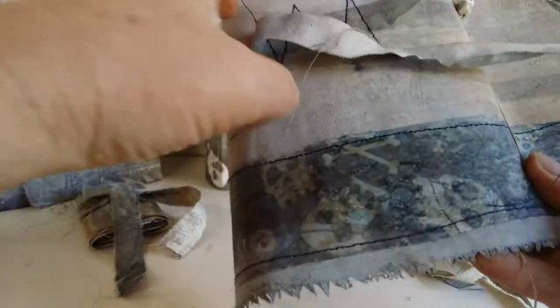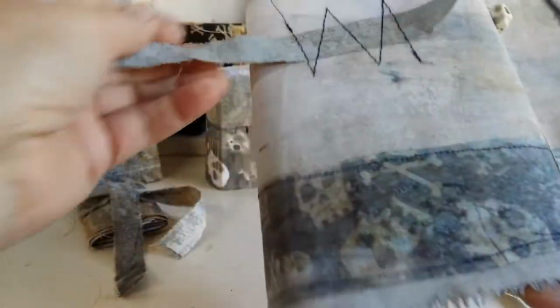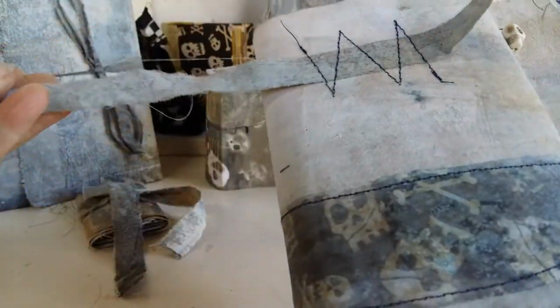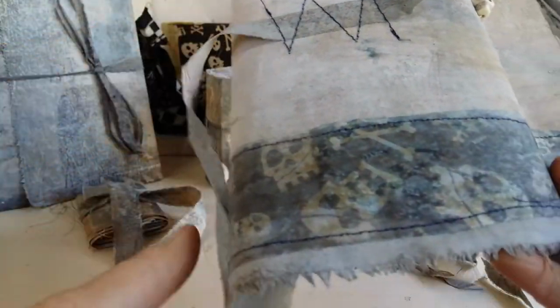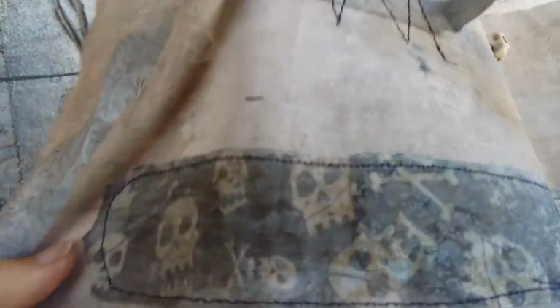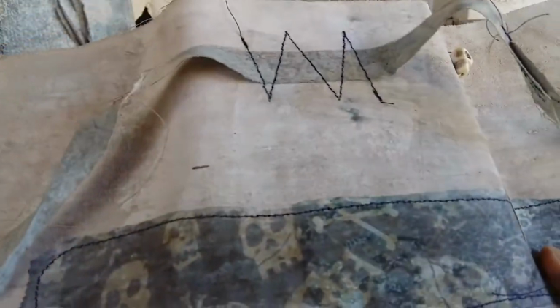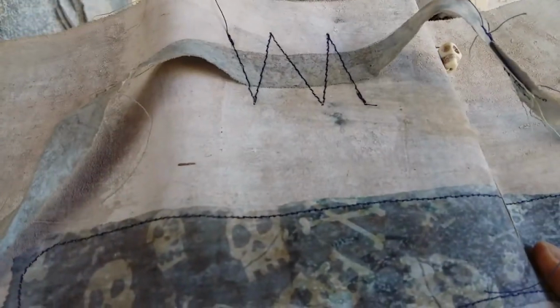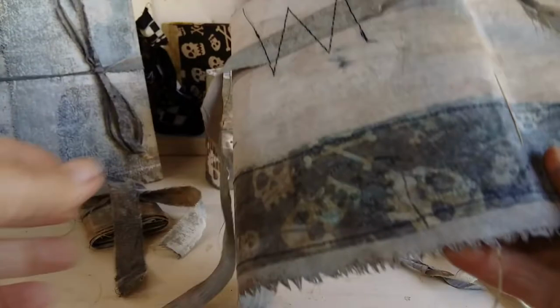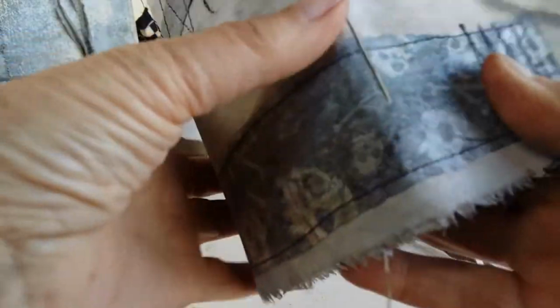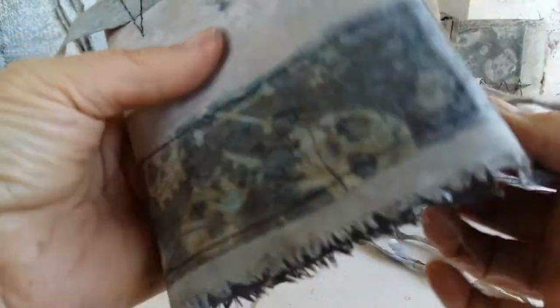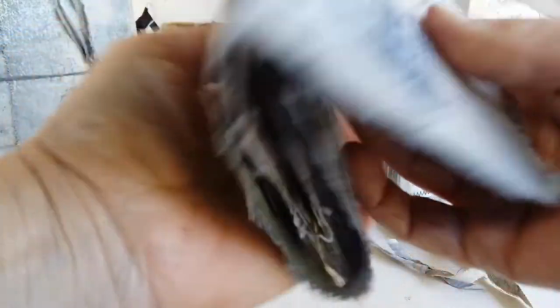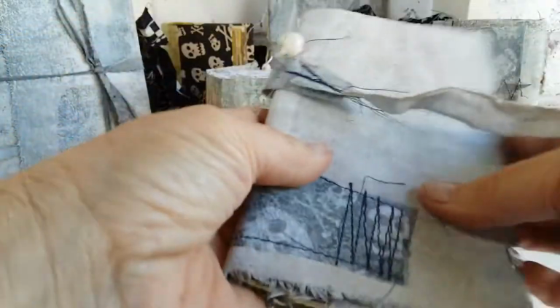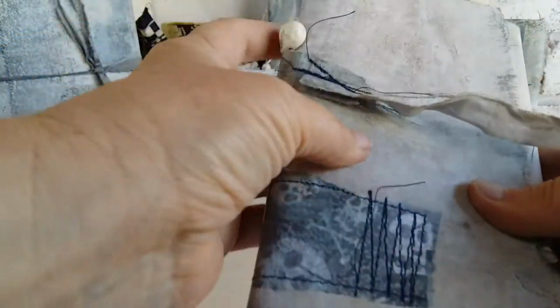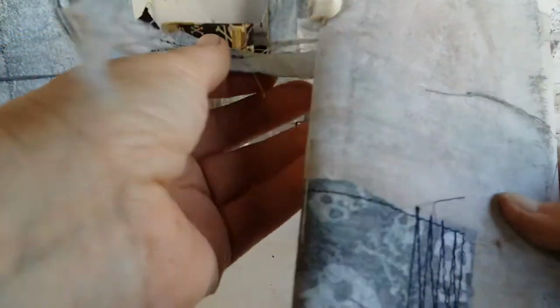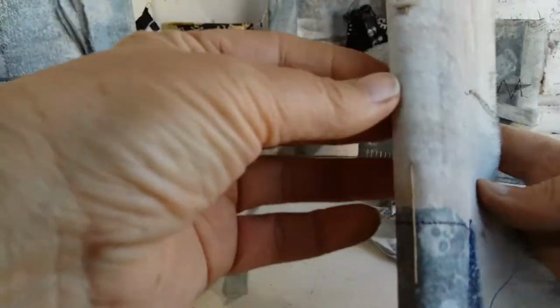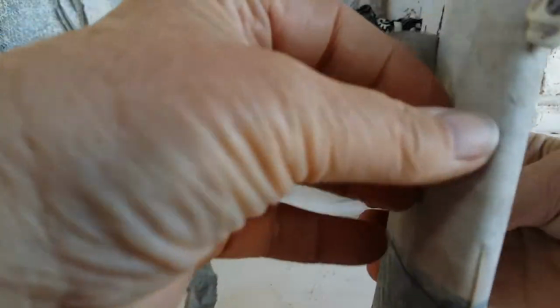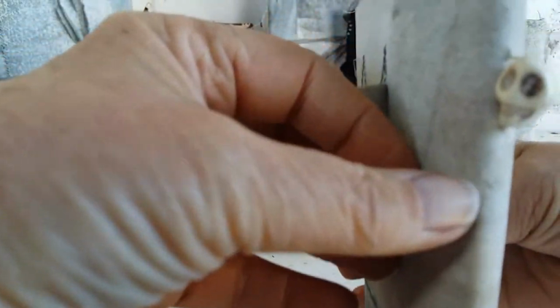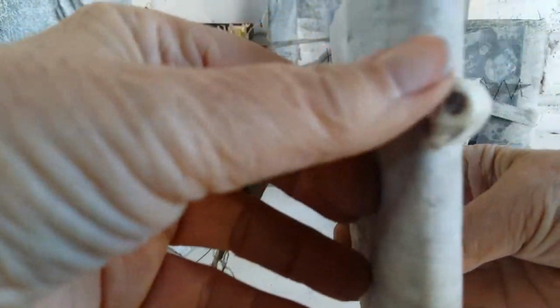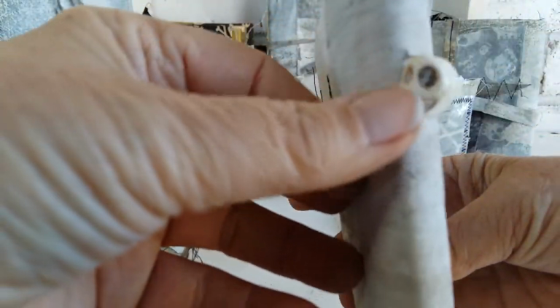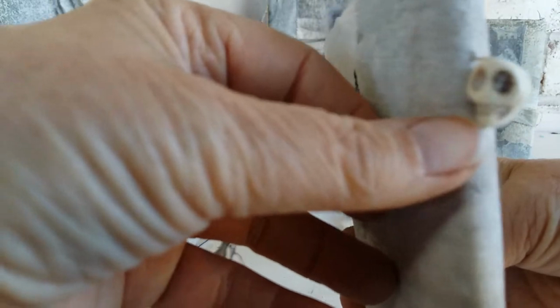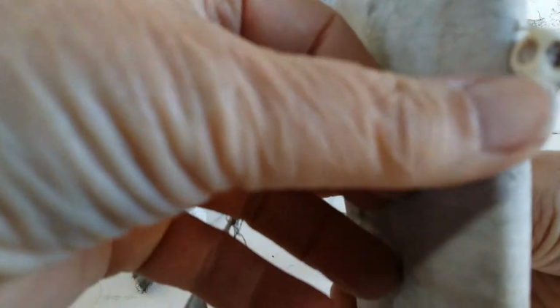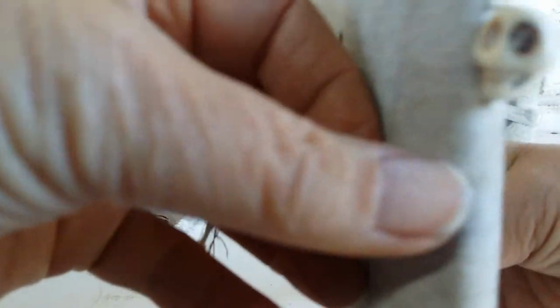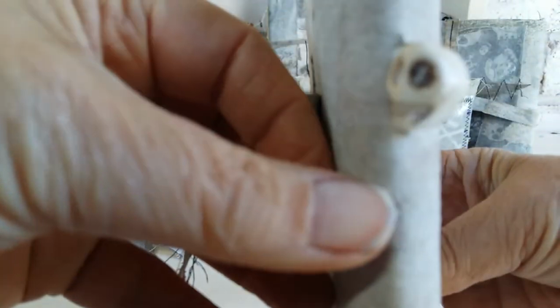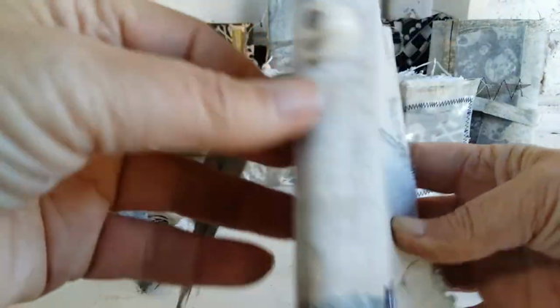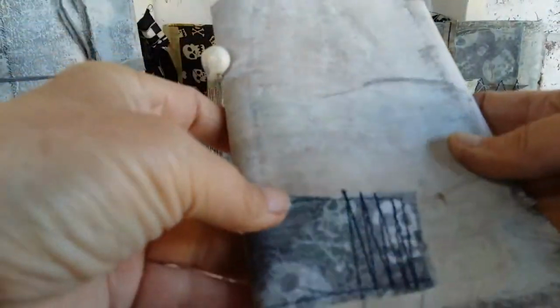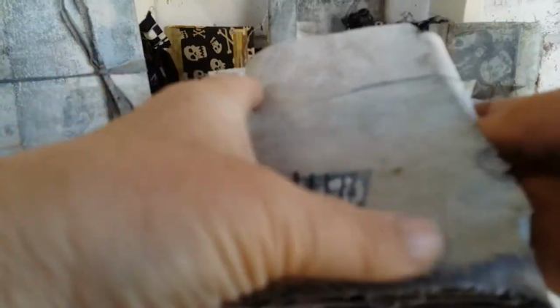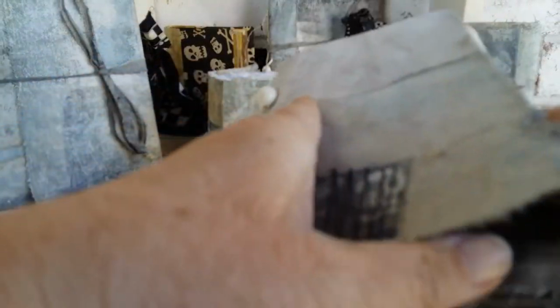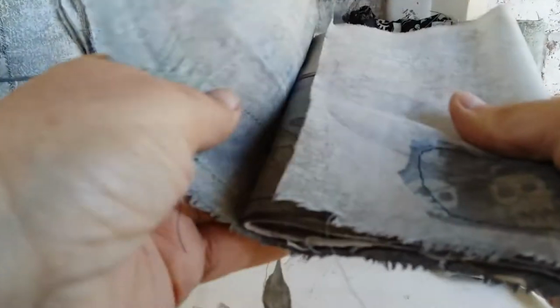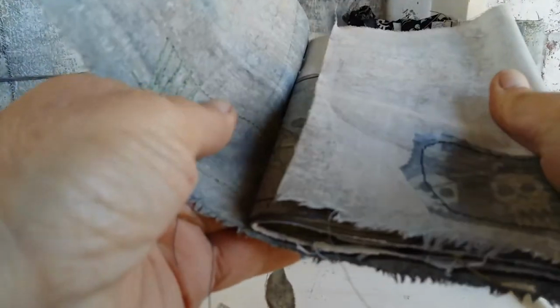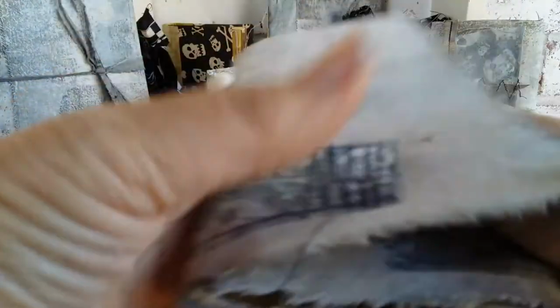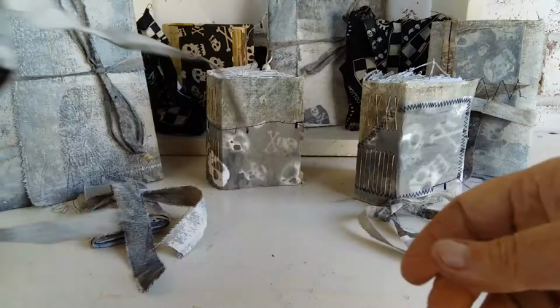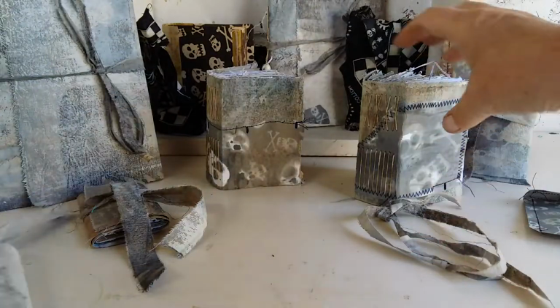They might be similar-ish, but mostly they are one-offs. This one in particular has got a little skull edition there, made with a calico cover.